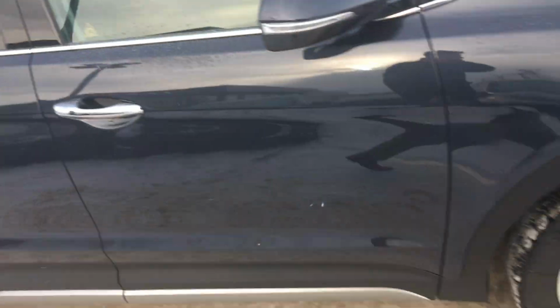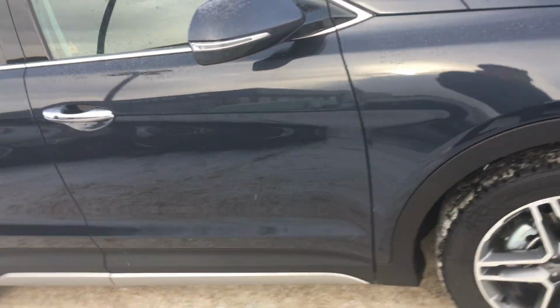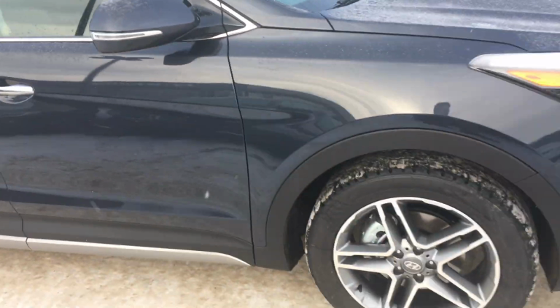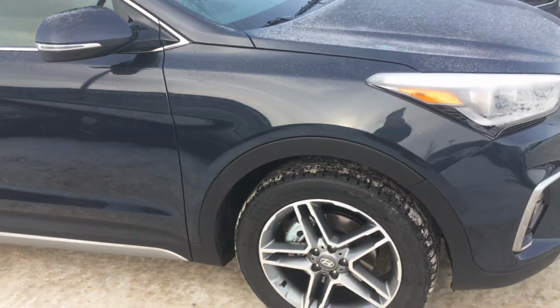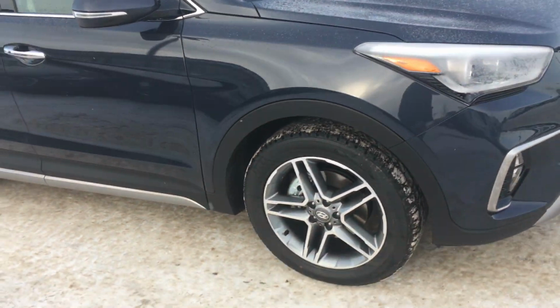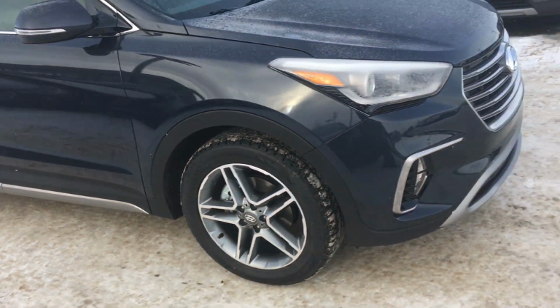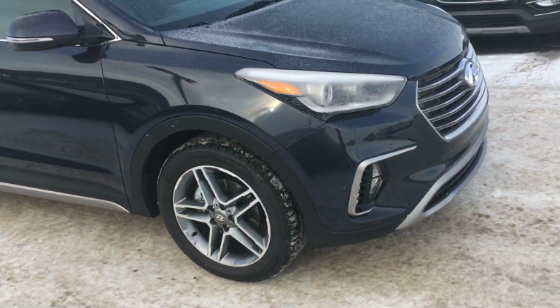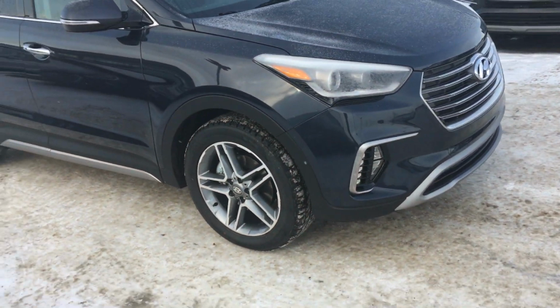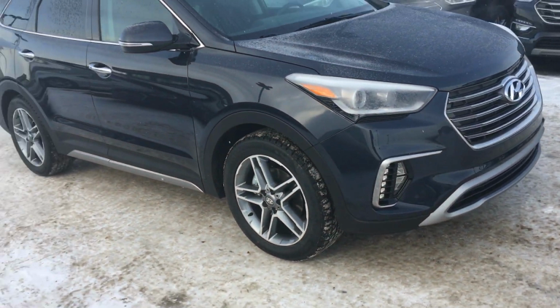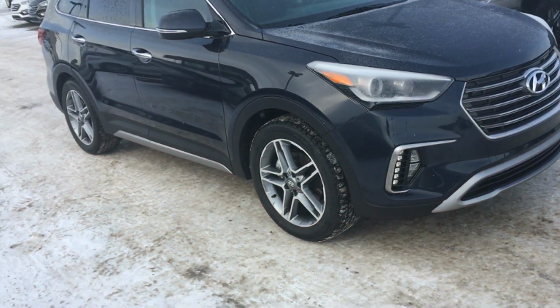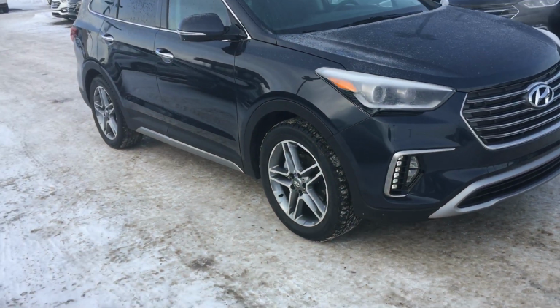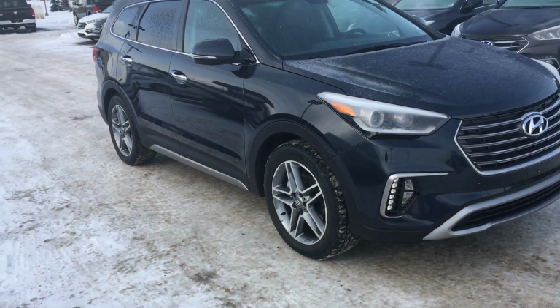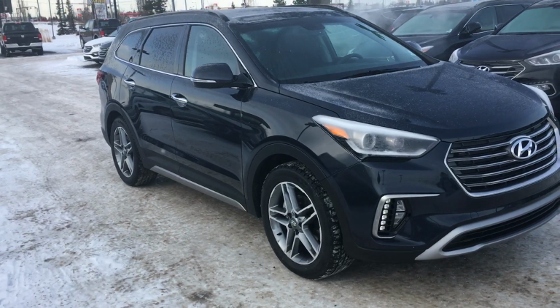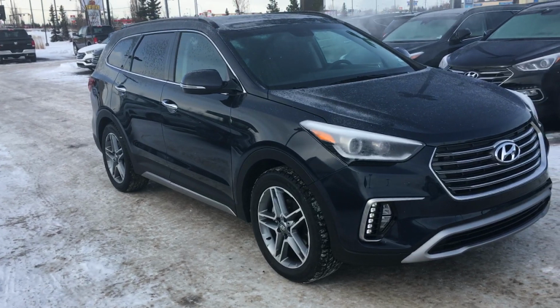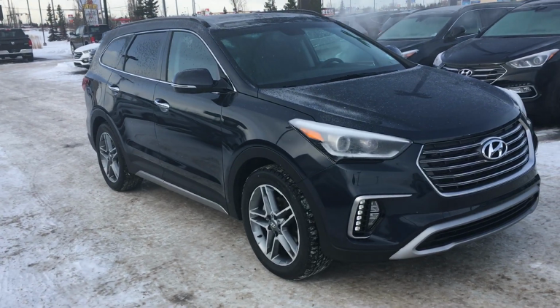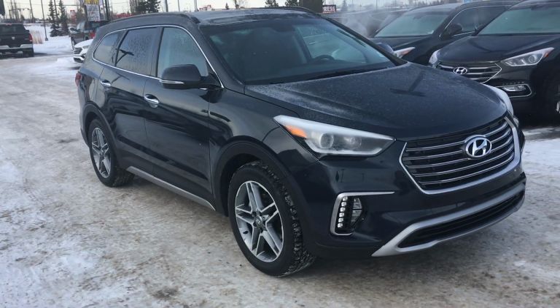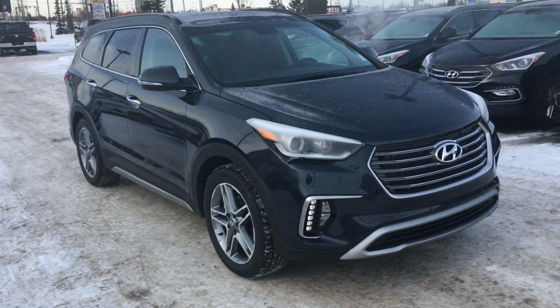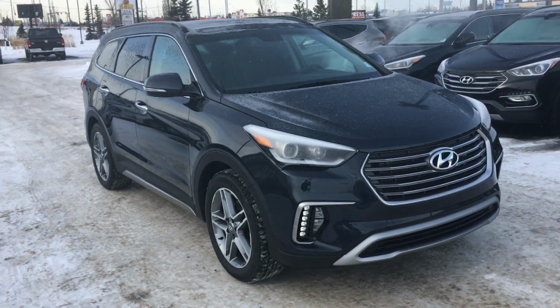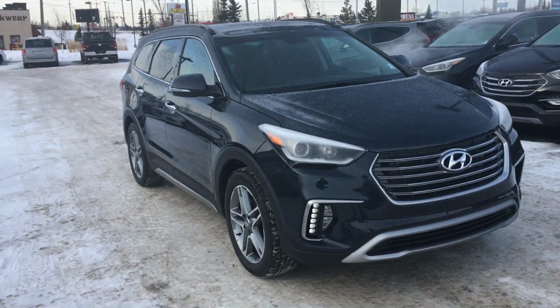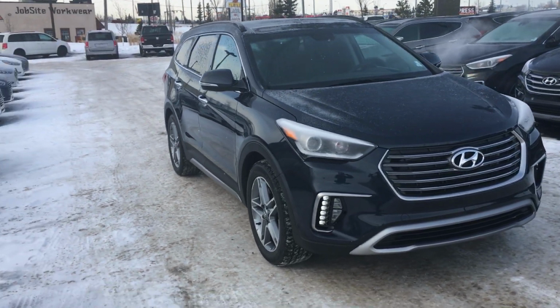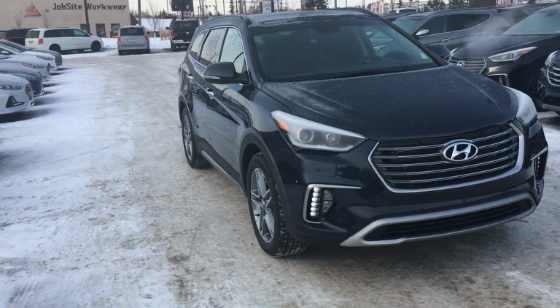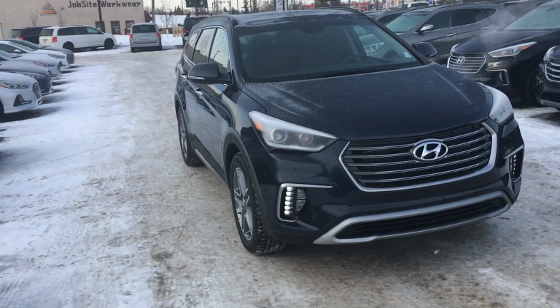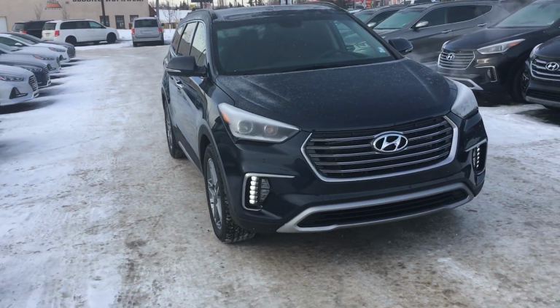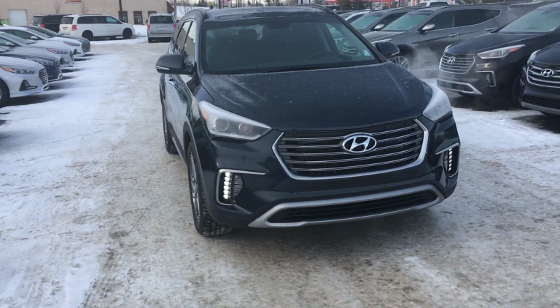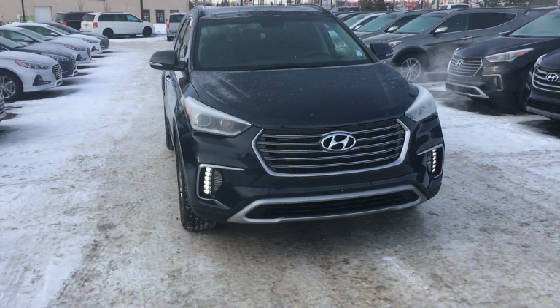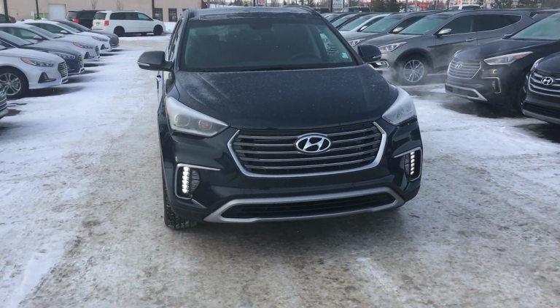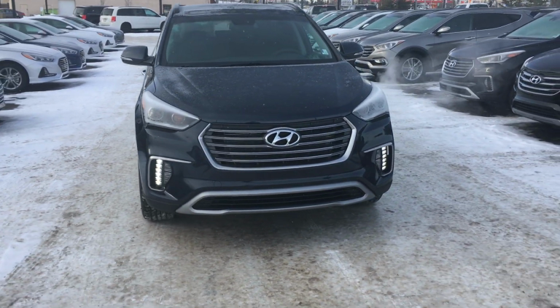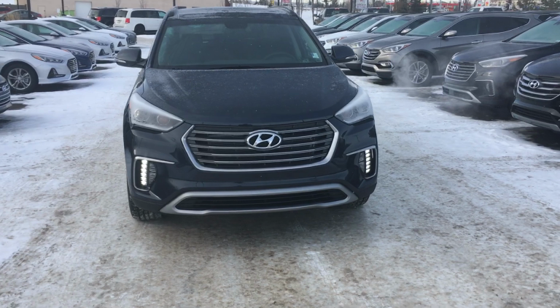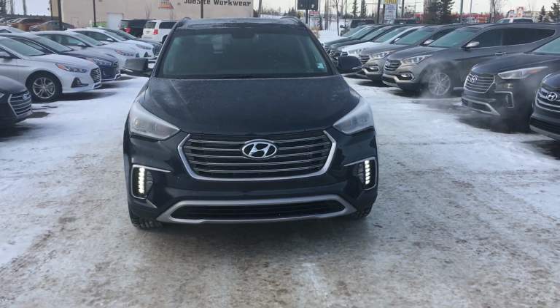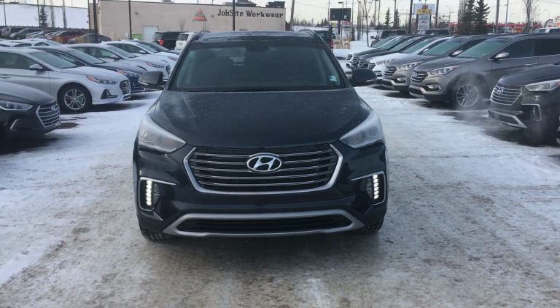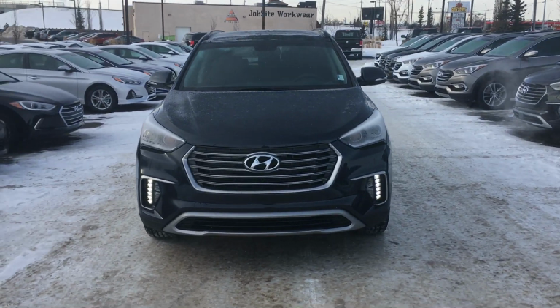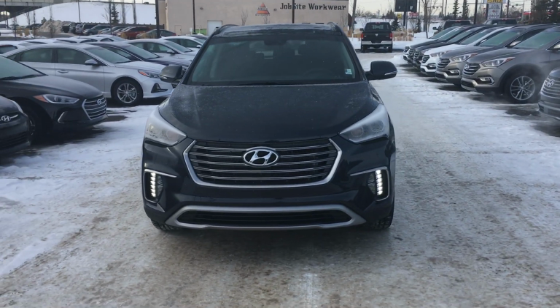And again this is the 2017 Santa Fe XL. My name is Cody Shek here at River City Hyundai. Thanks for watching this video, have a great day.